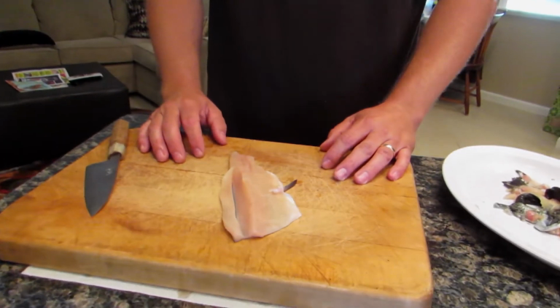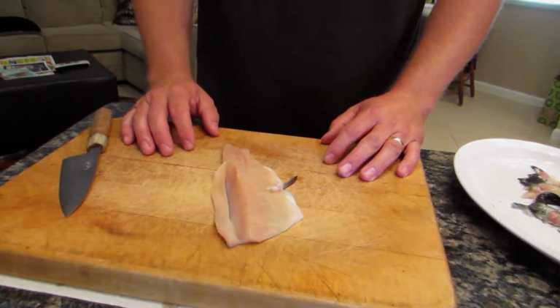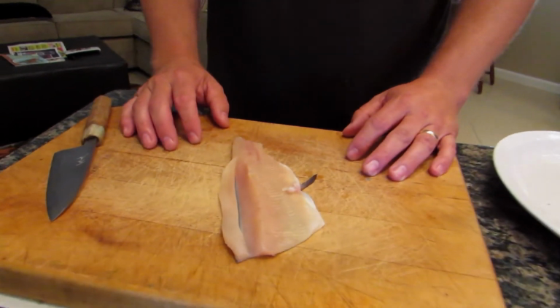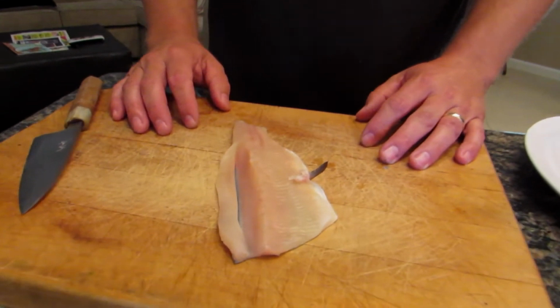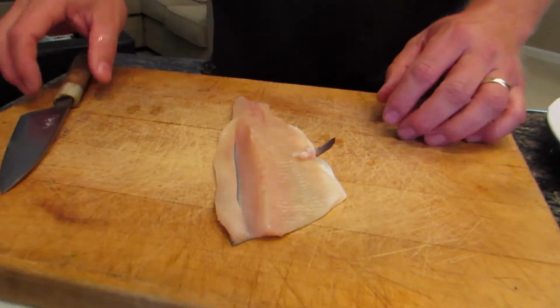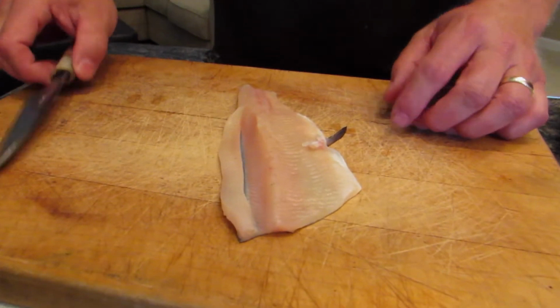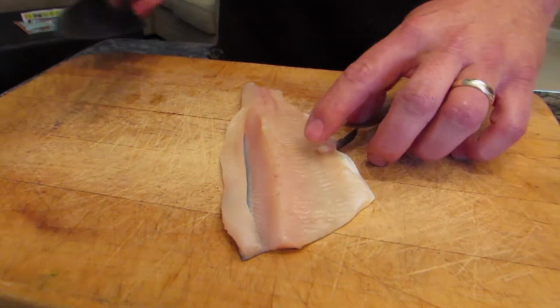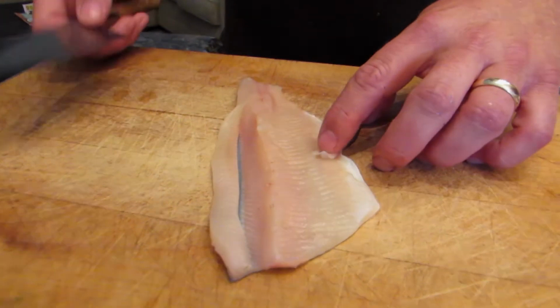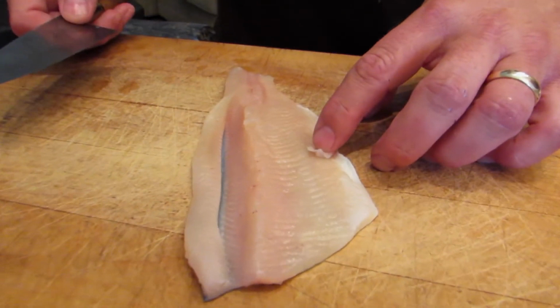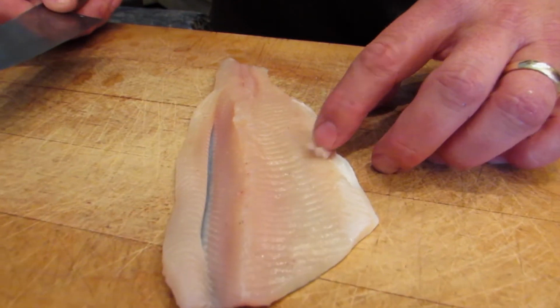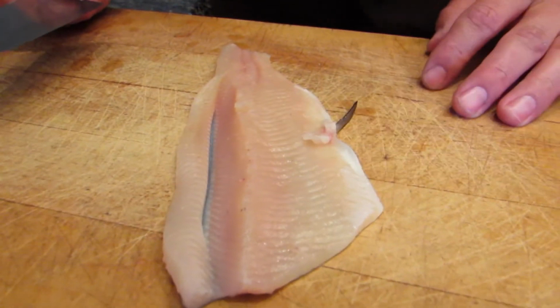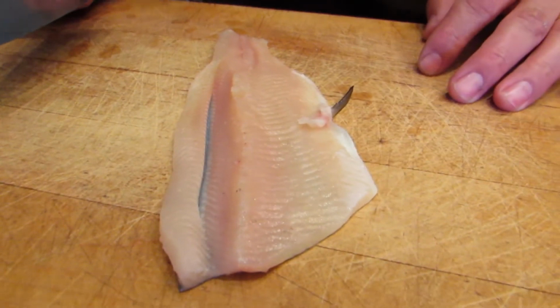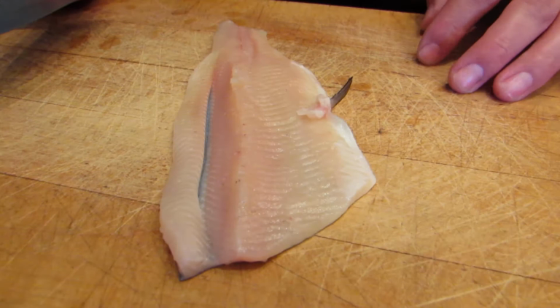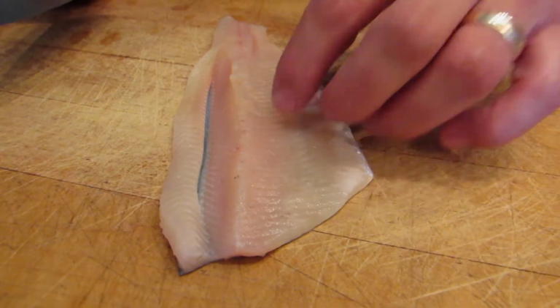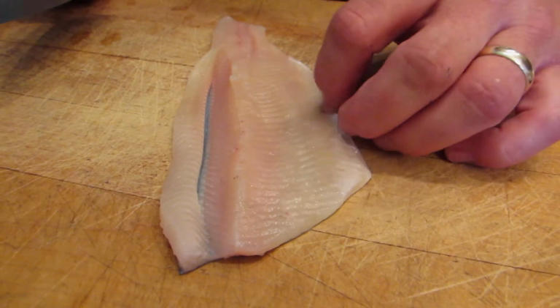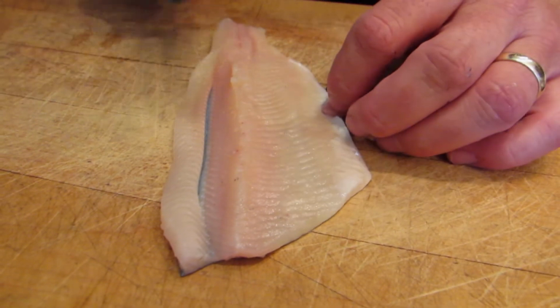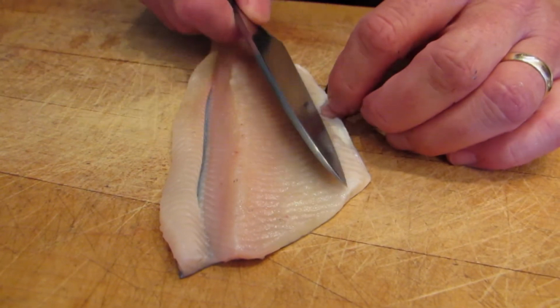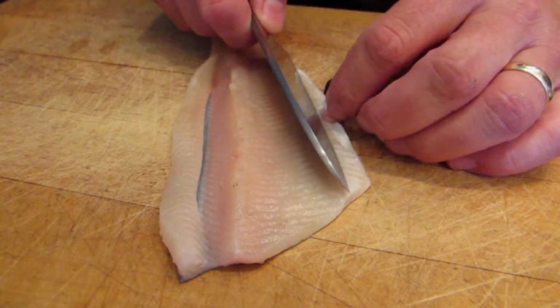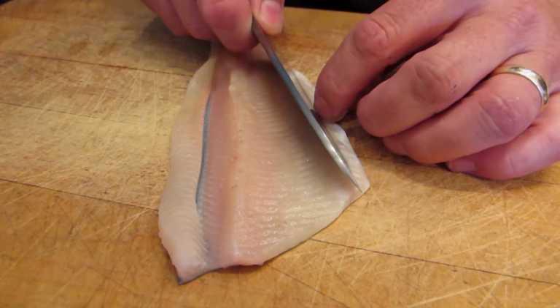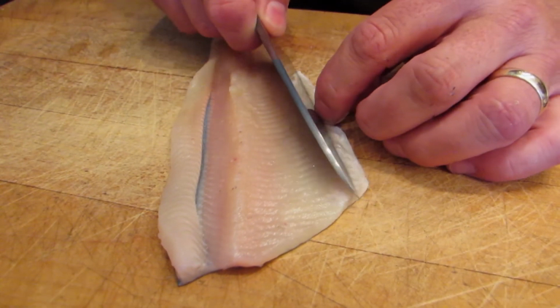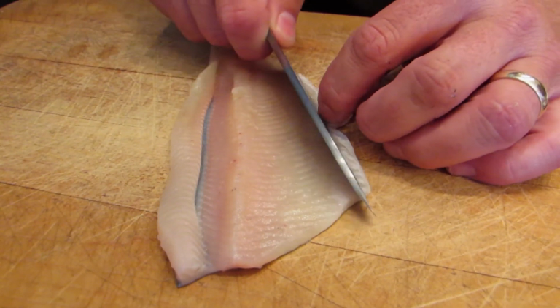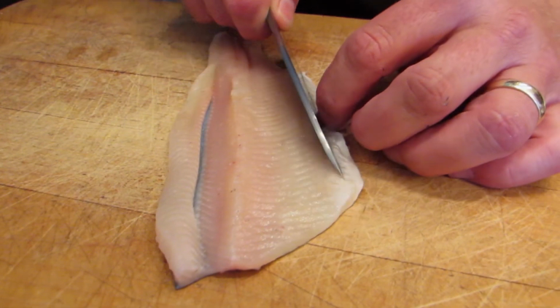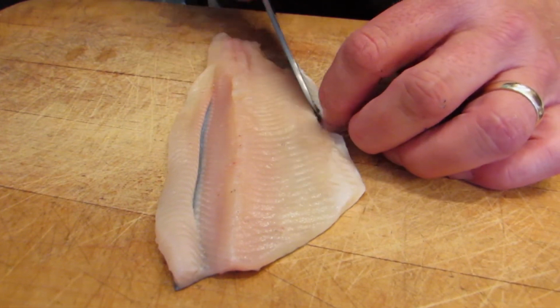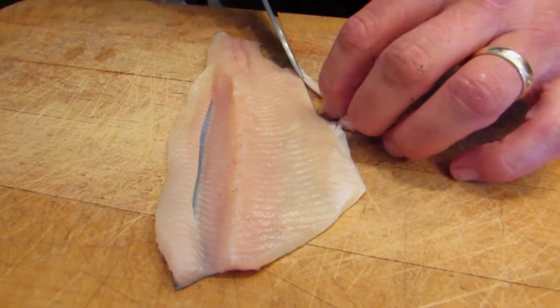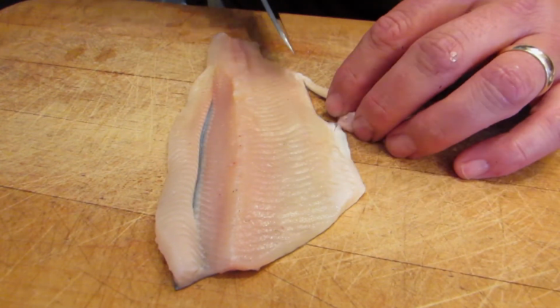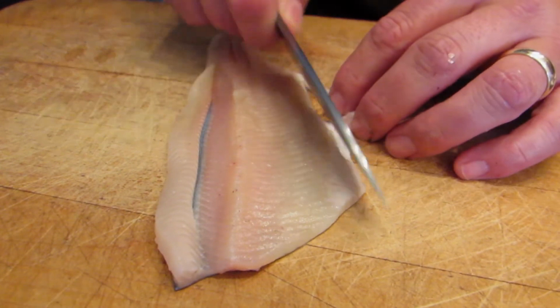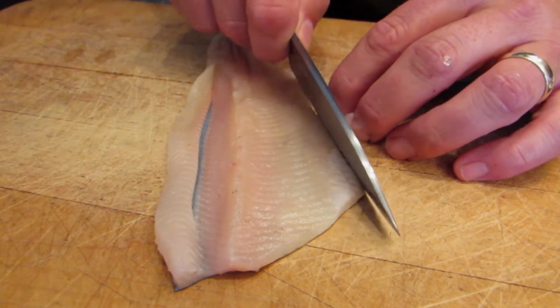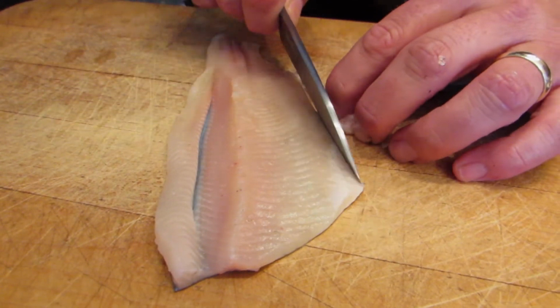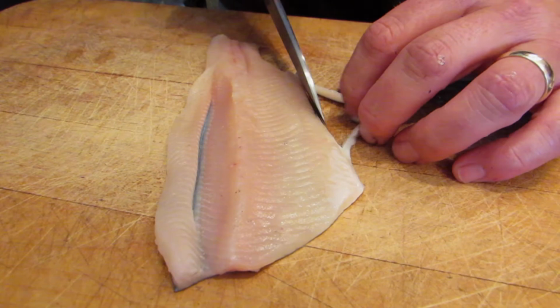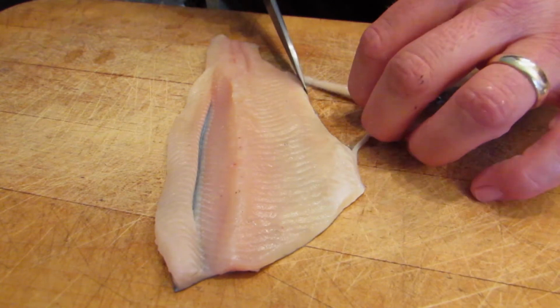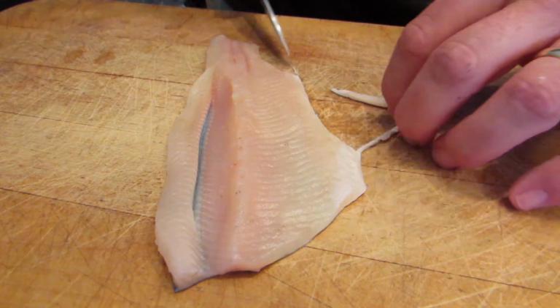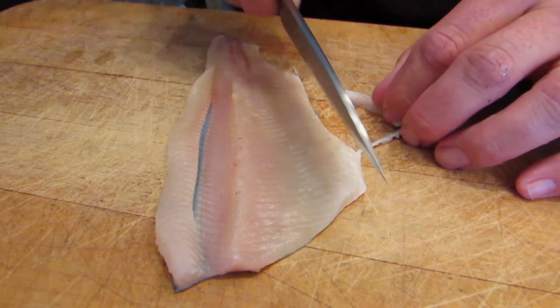What you typically want to do is if you have things like fins still attached there, it's usually easy if you just remove those — that way they won't hold up your blade stroke.